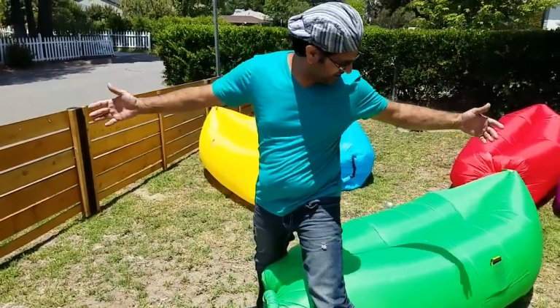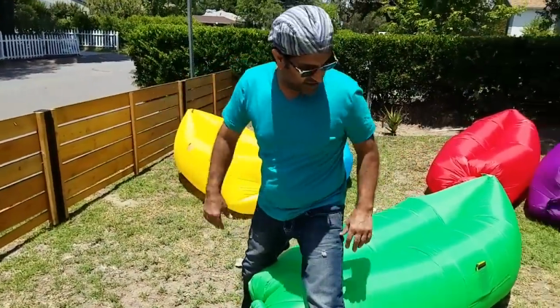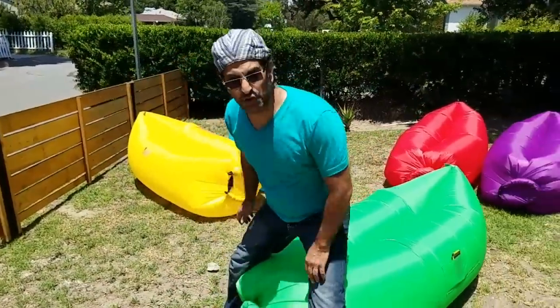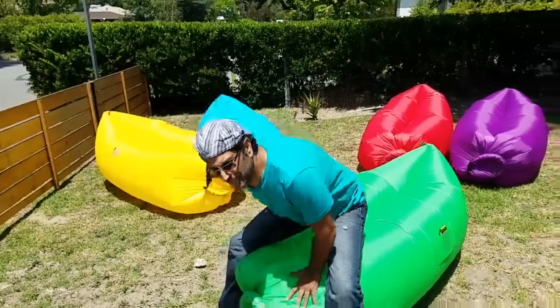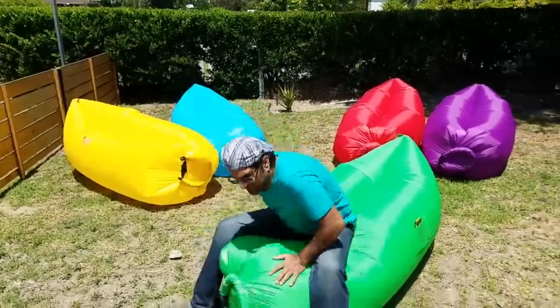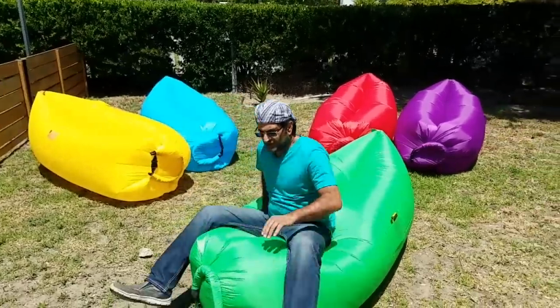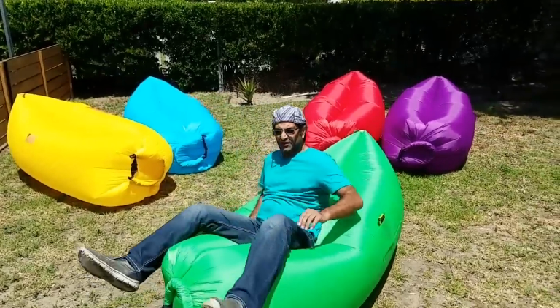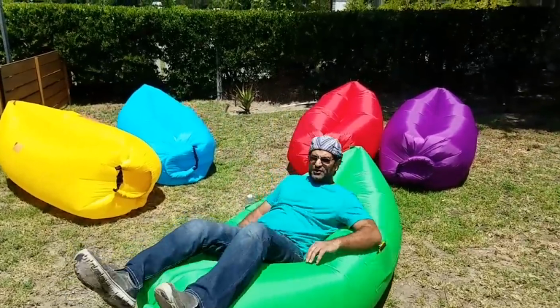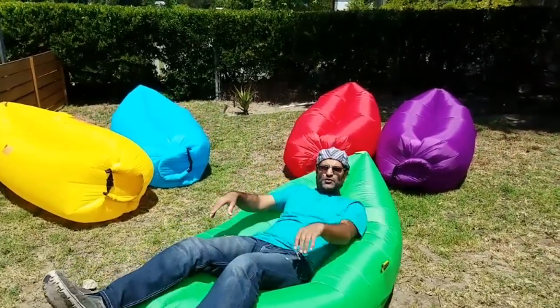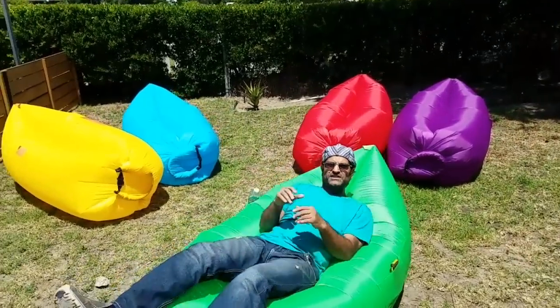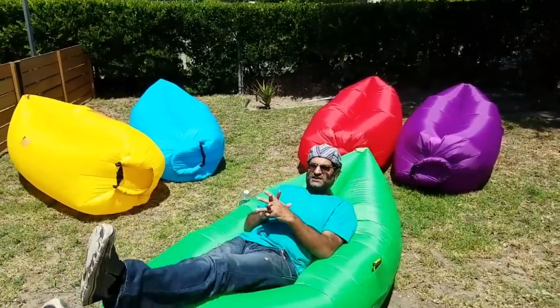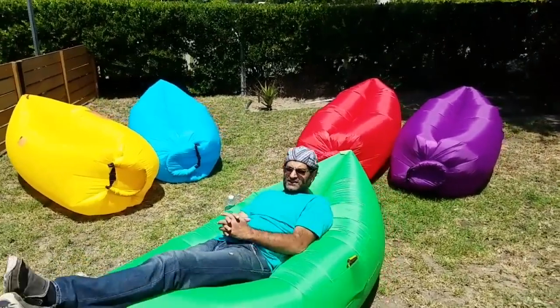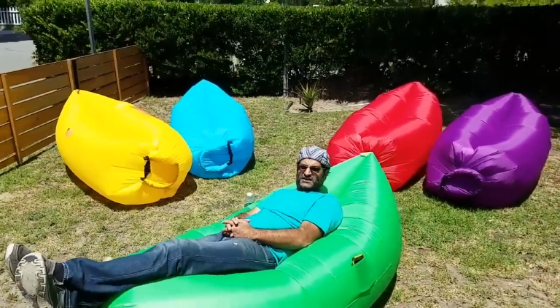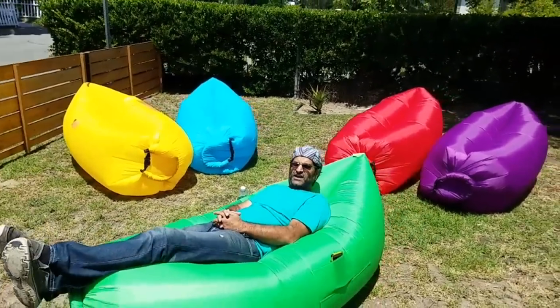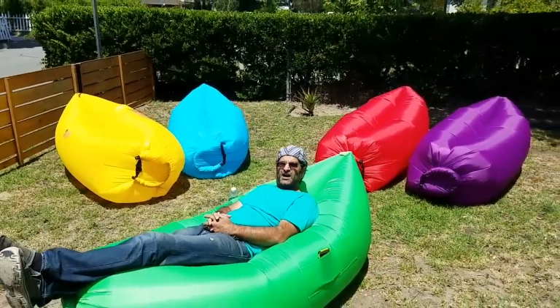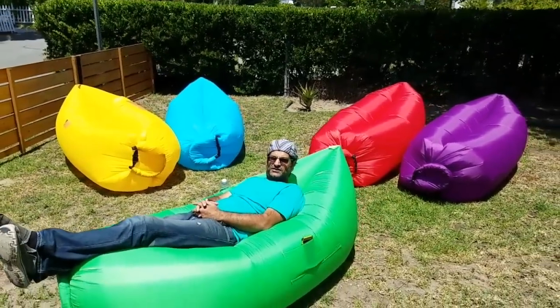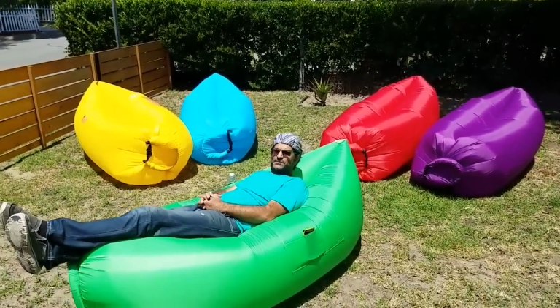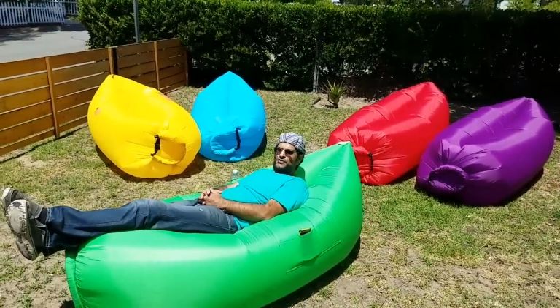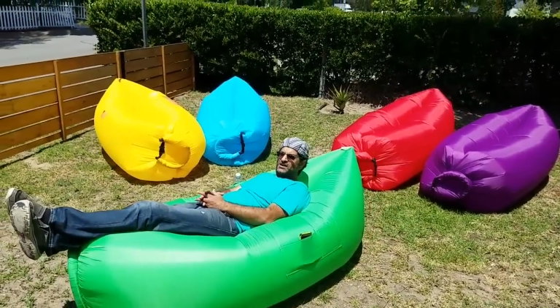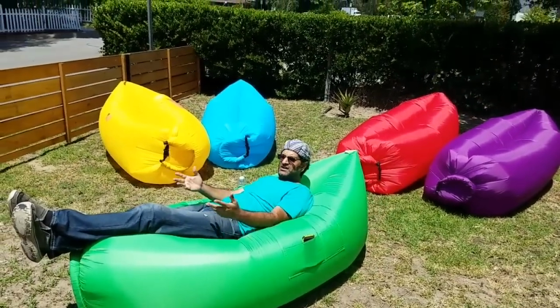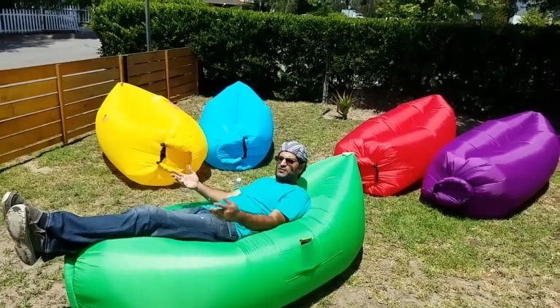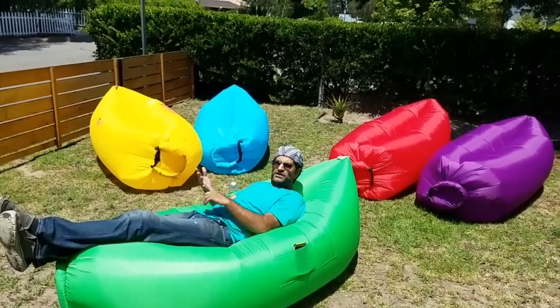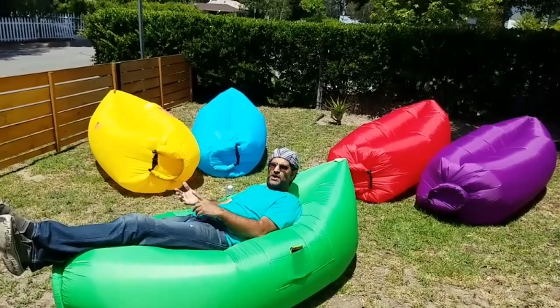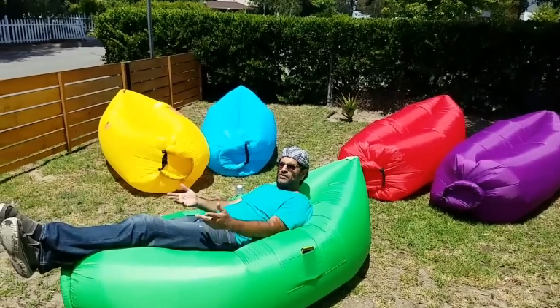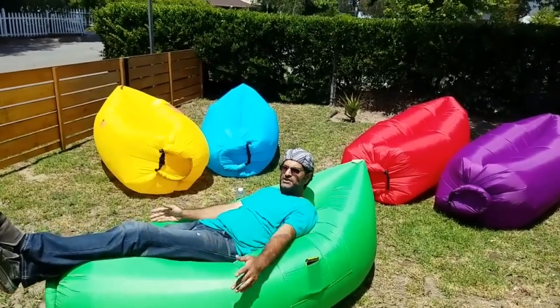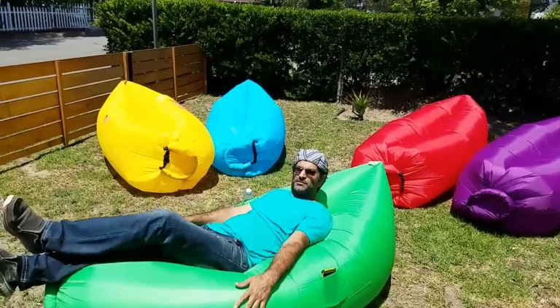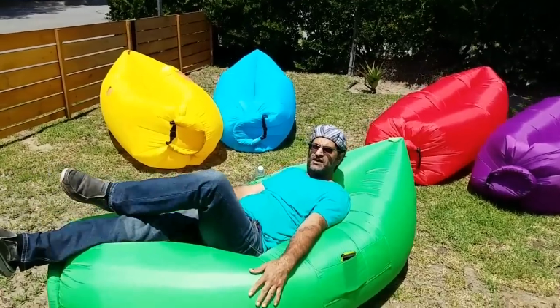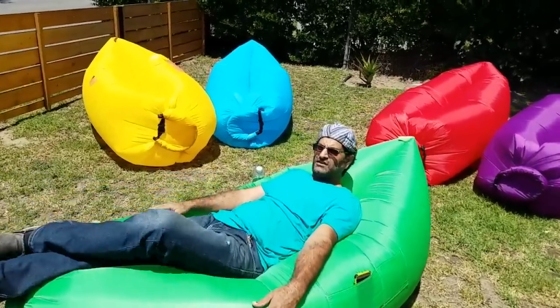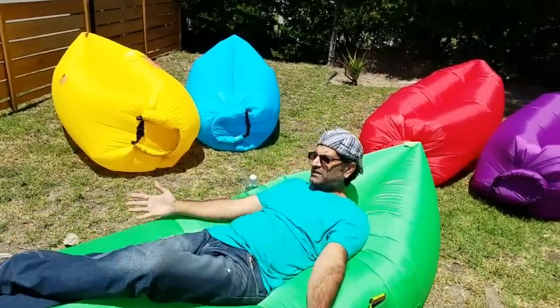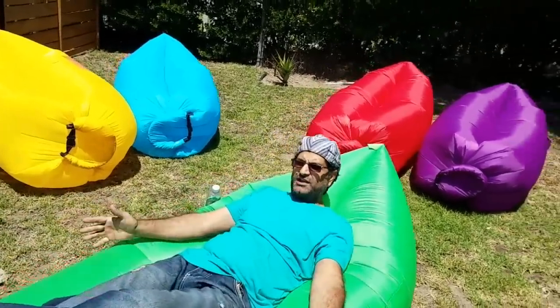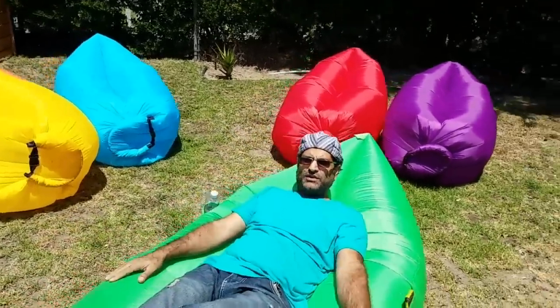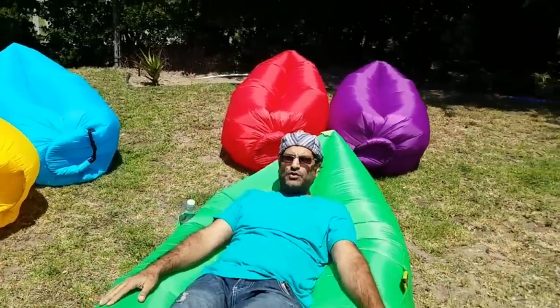And enjoy the day with this hangout, which you can use in the park, on the beach, in the backyard — anywhere in the world.